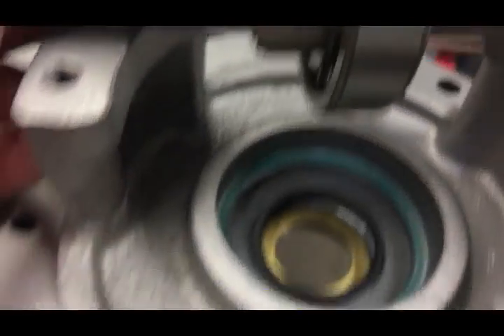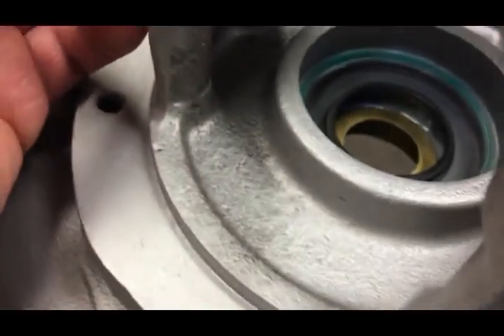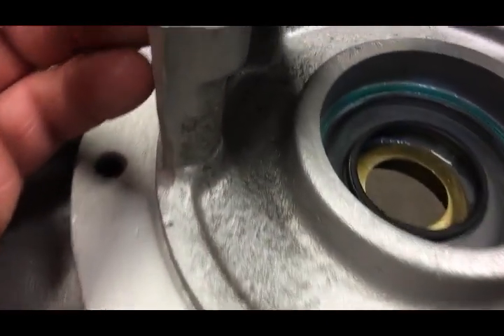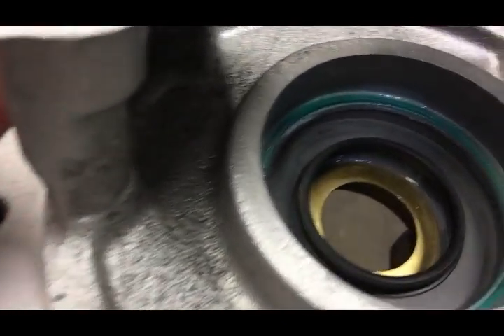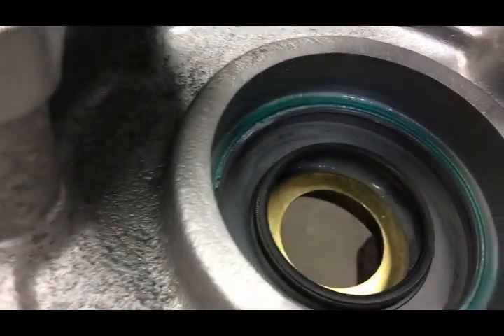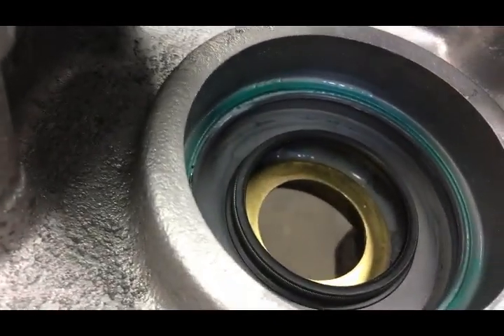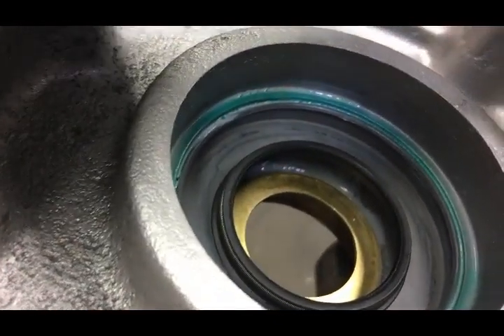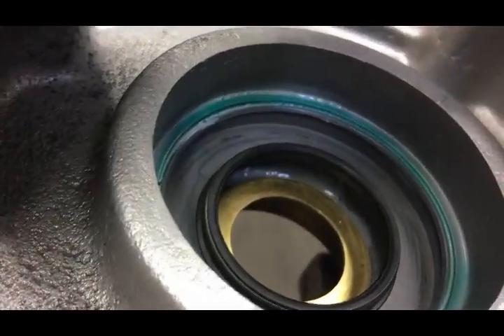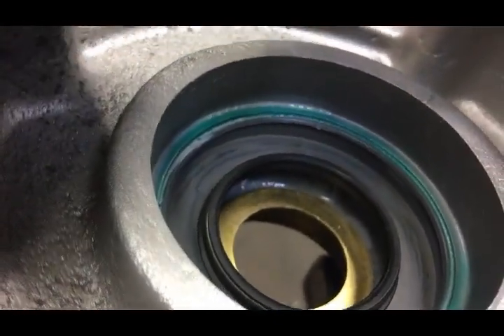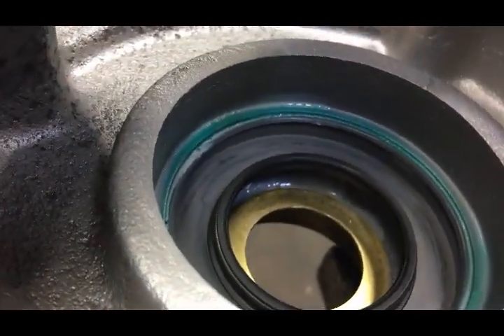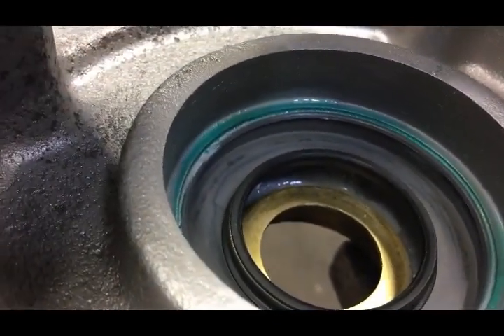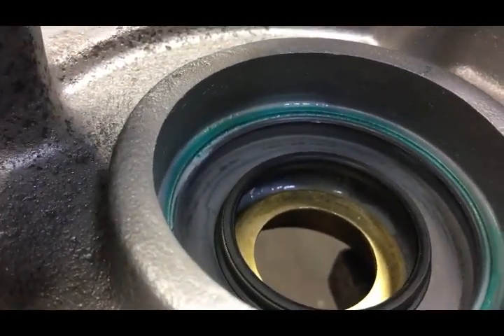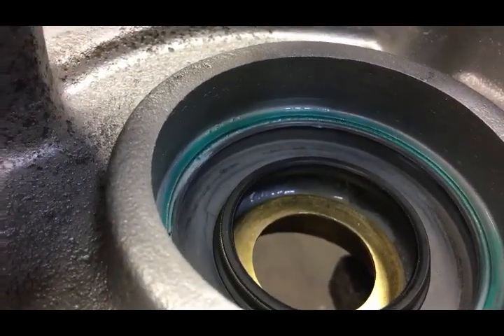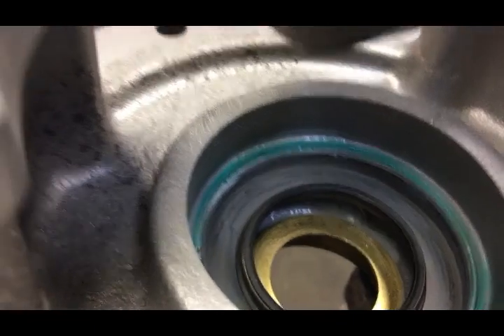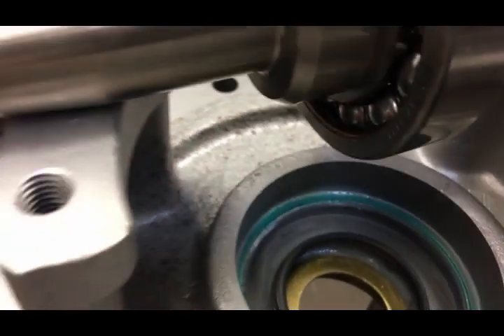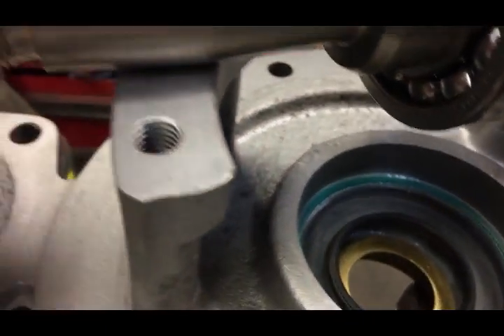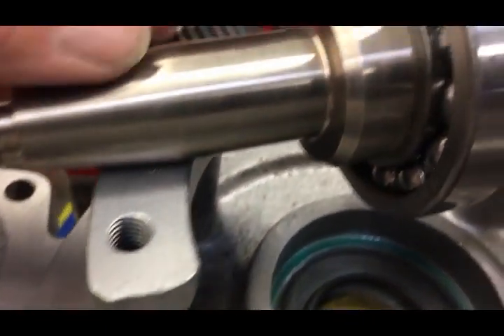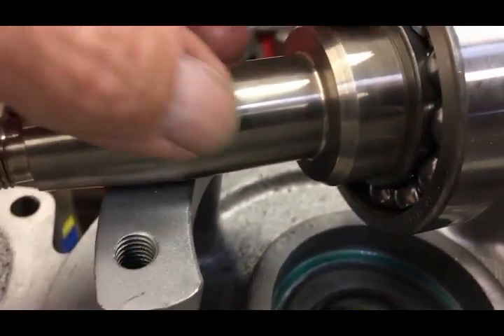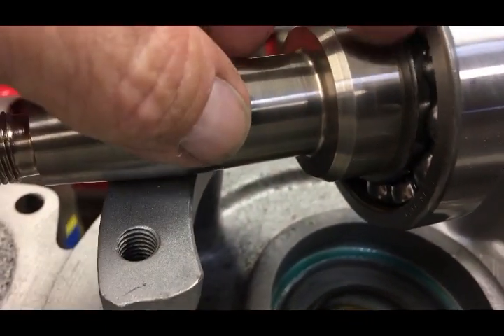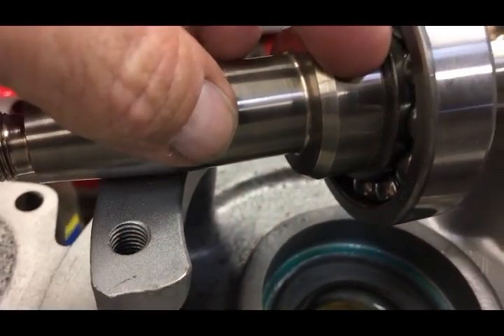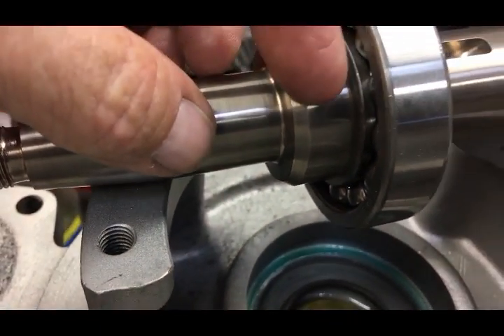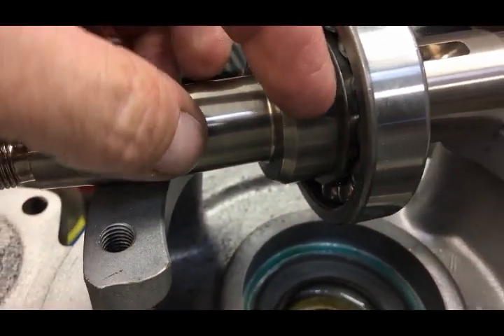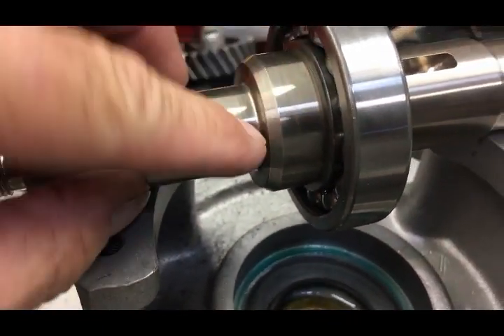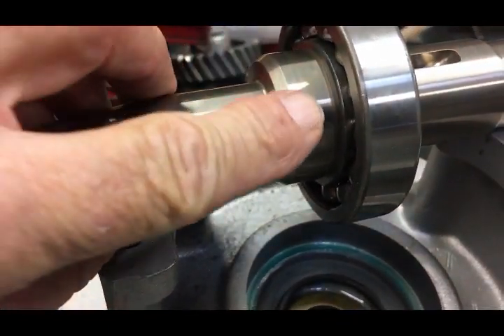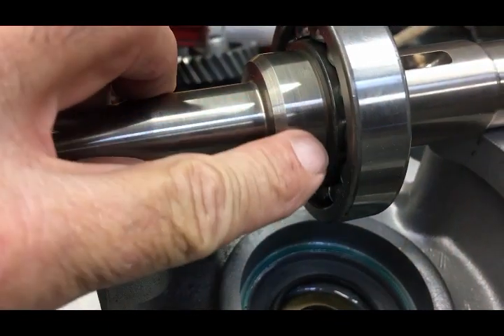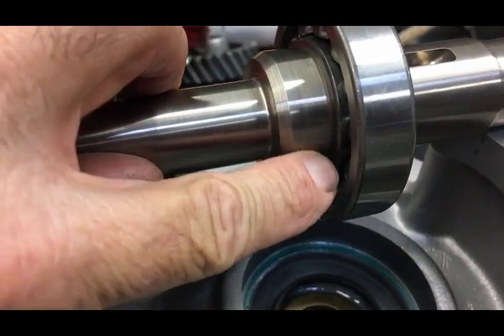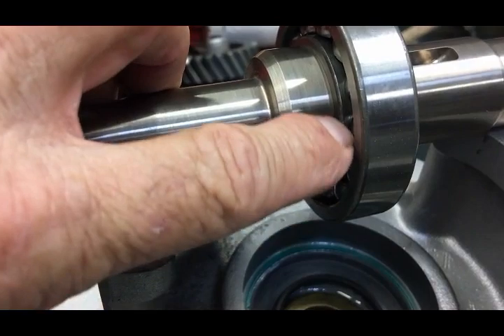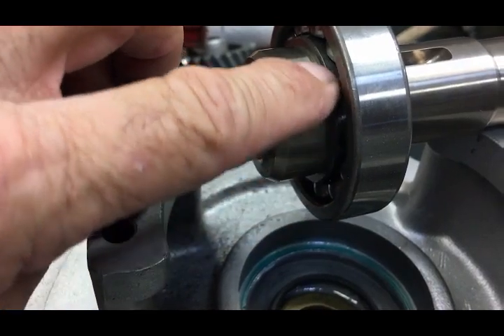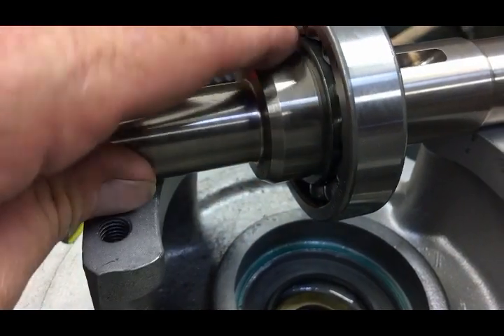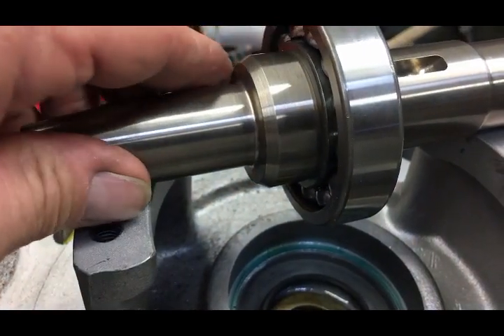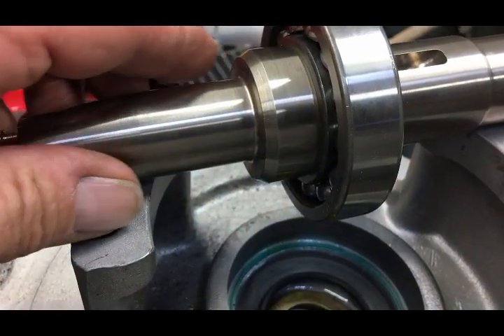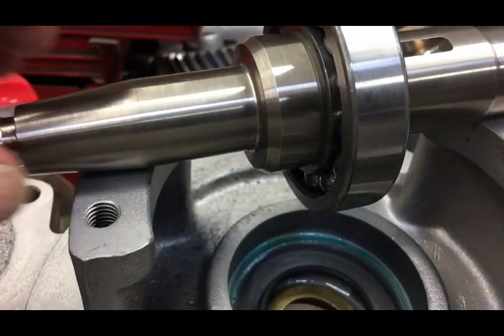Here you can see the shaft and then the oil seal. You've always got an oil seal between the mechanical seal, so if there's ever any leakage from water or oil, it'll run out the weep hole and to the outside of the engine.